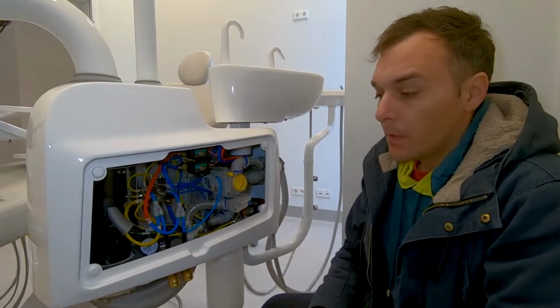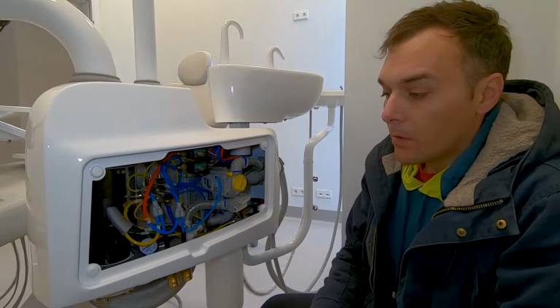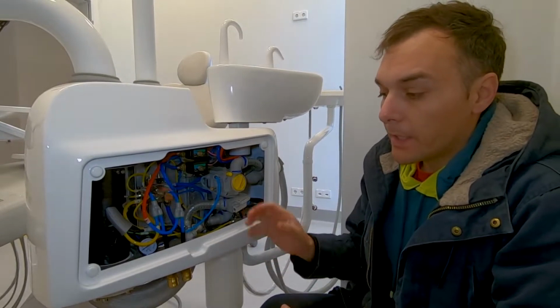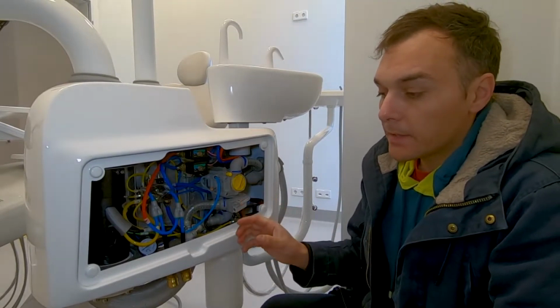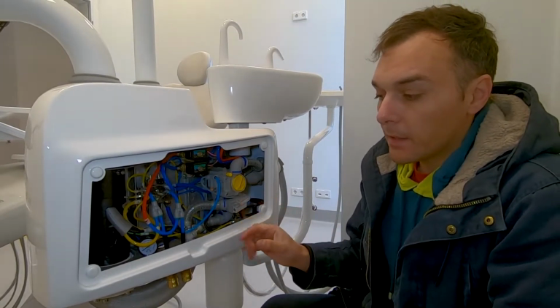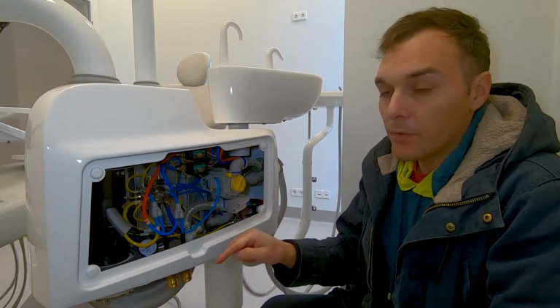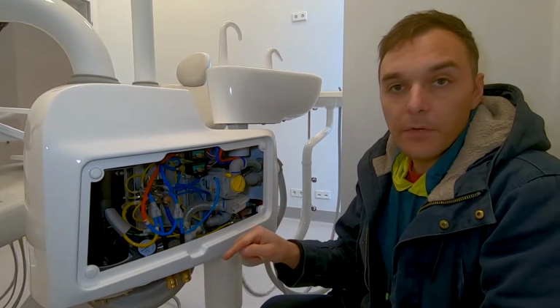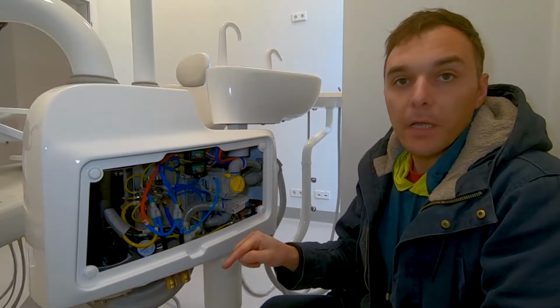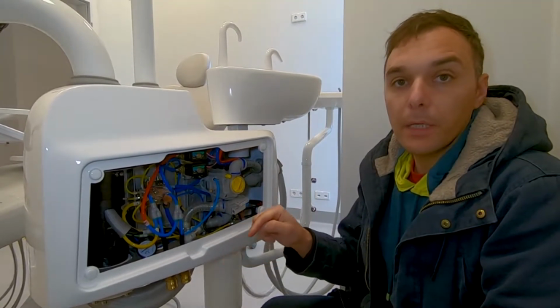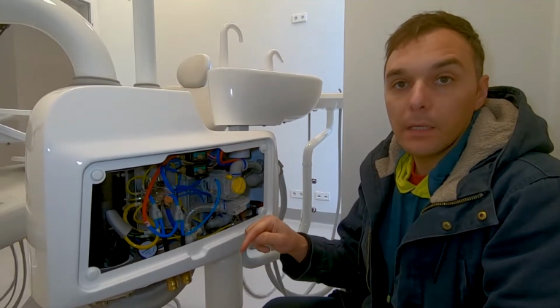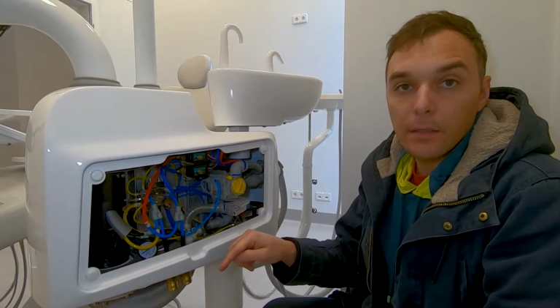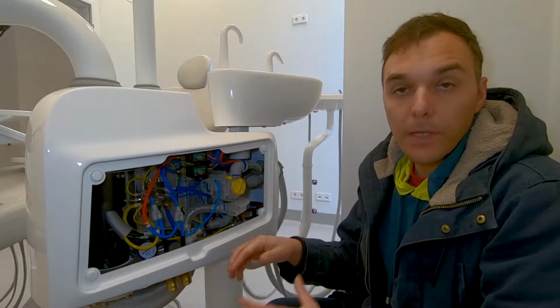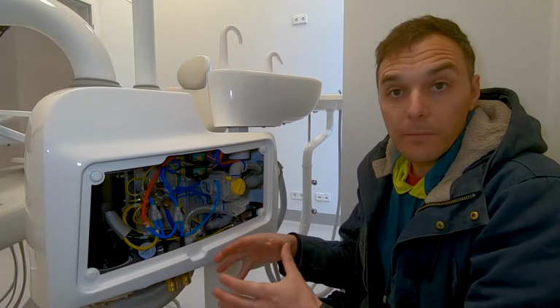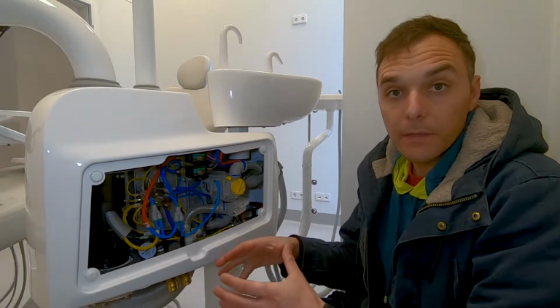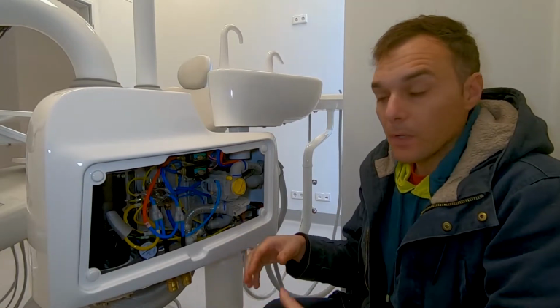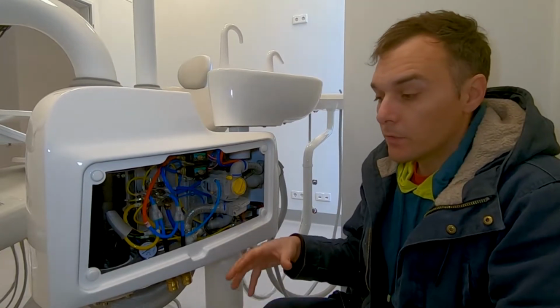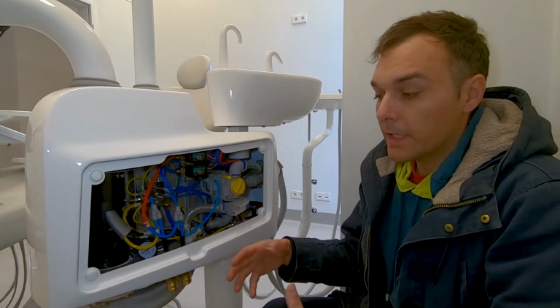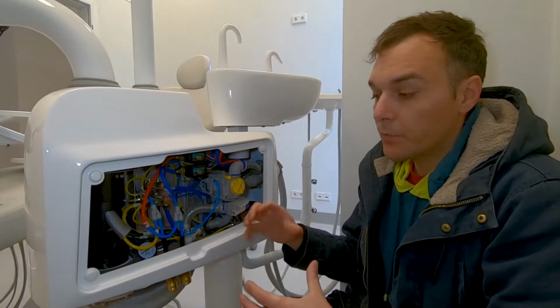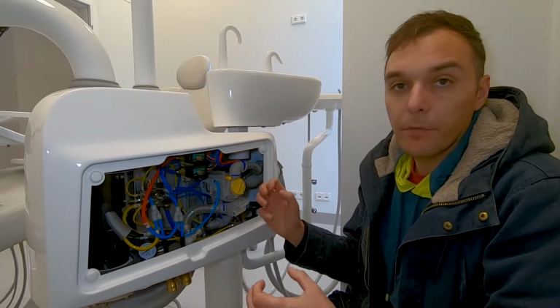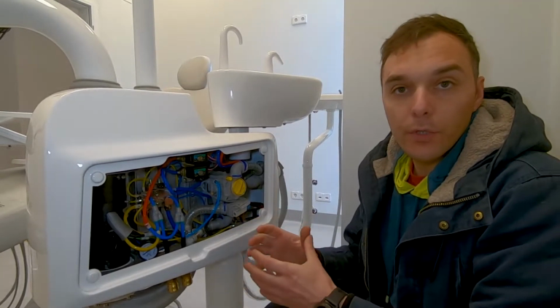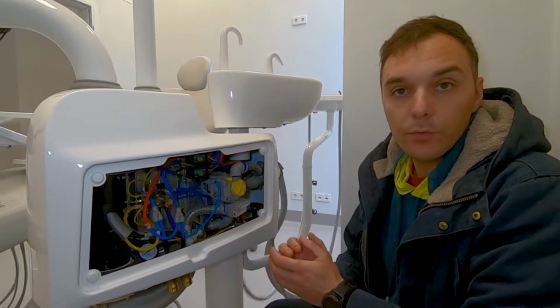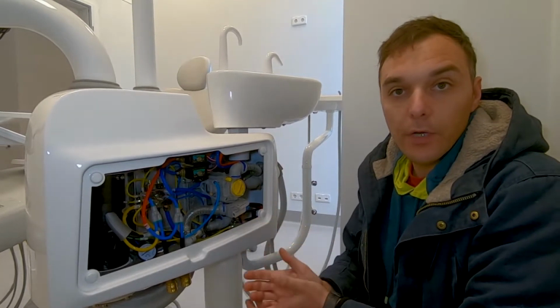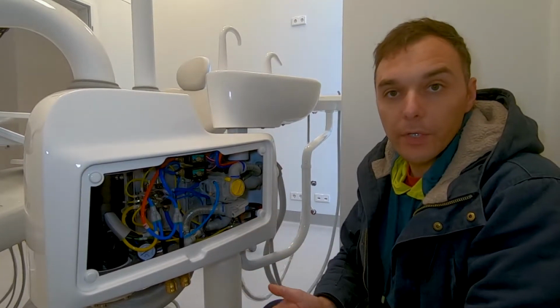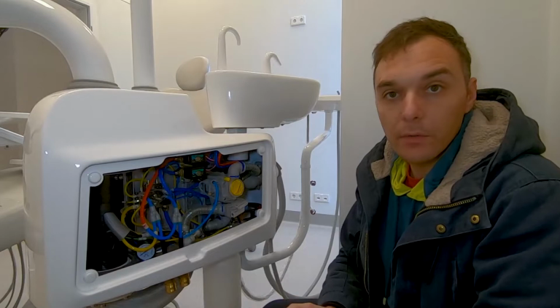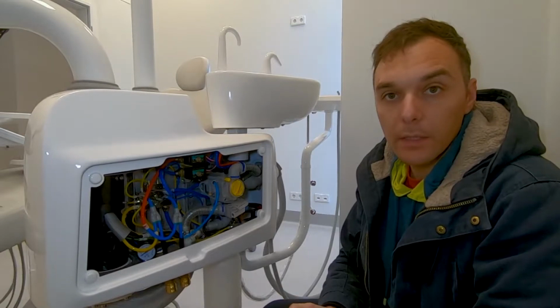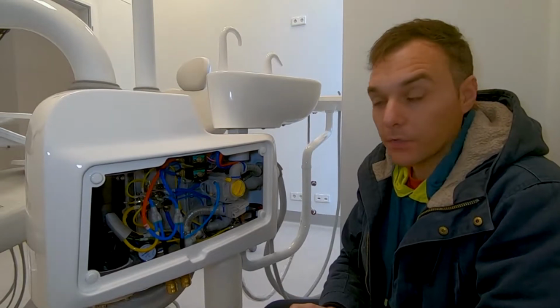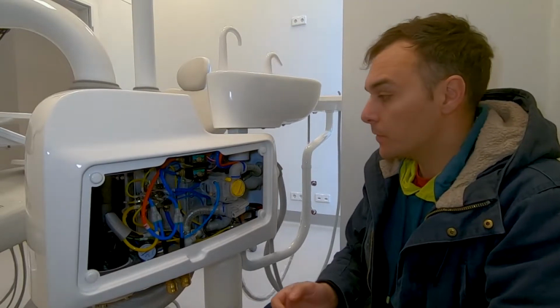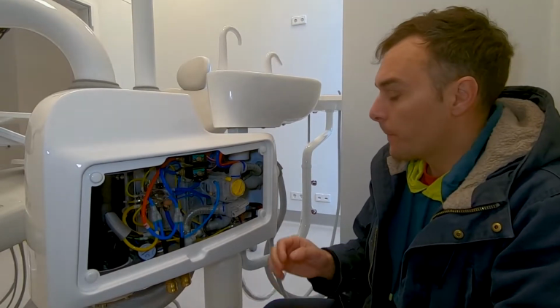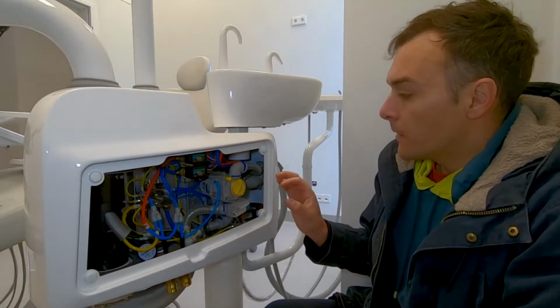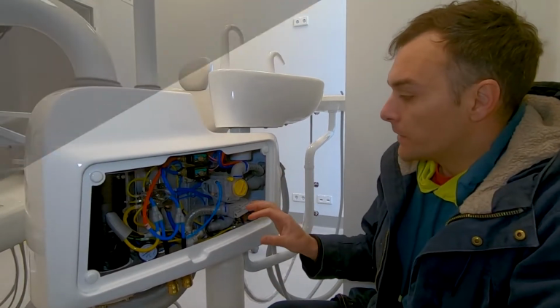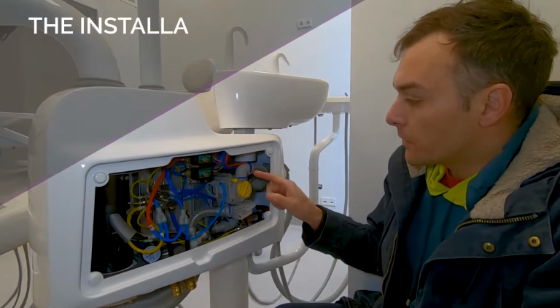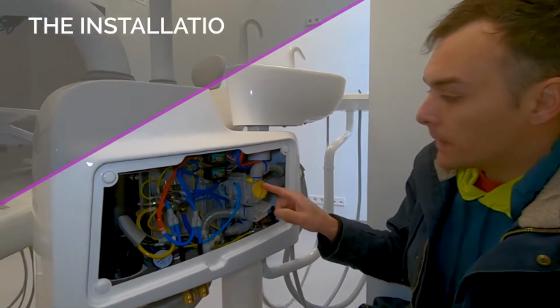Or in the case that you don't have a drain pipe at the chair base, in that case we have to join everything on the suction motor.